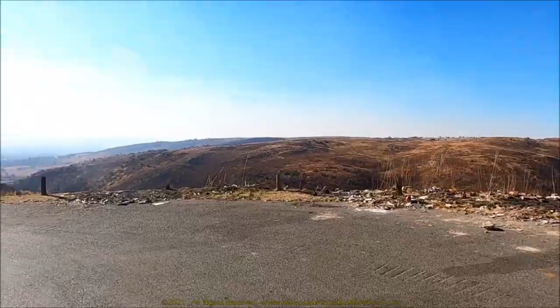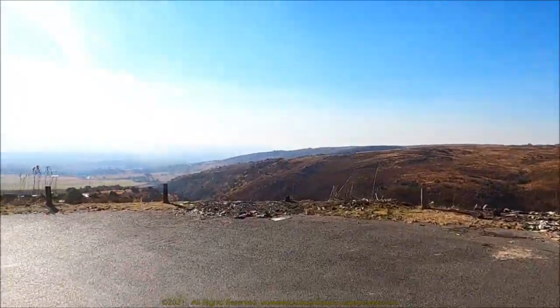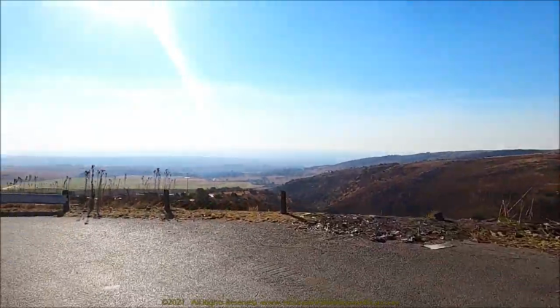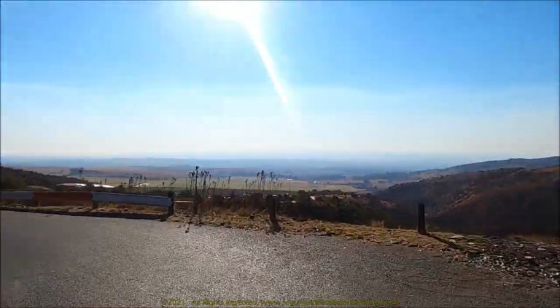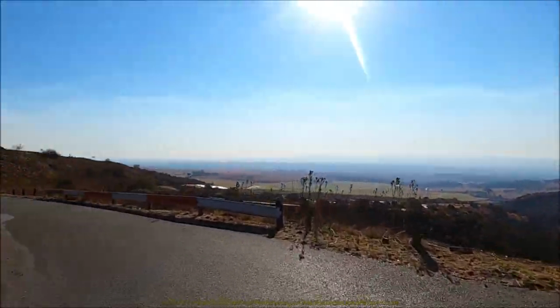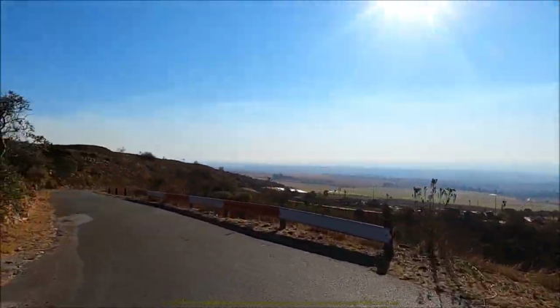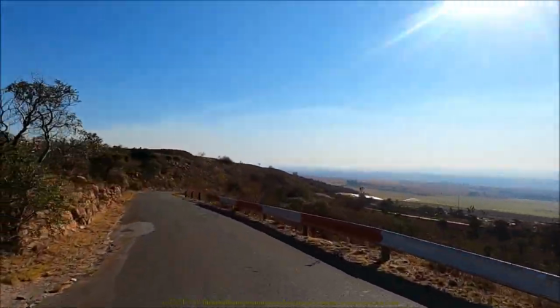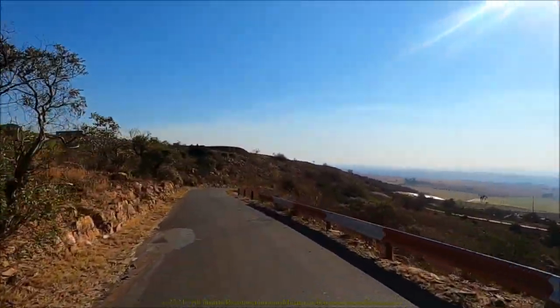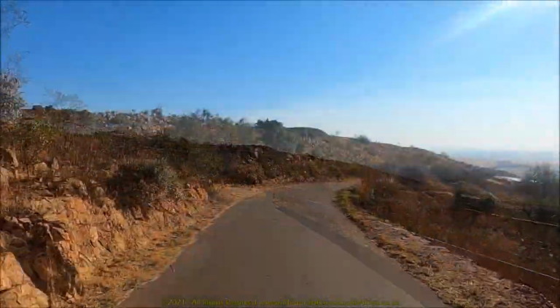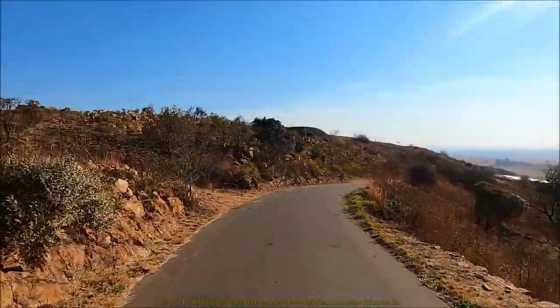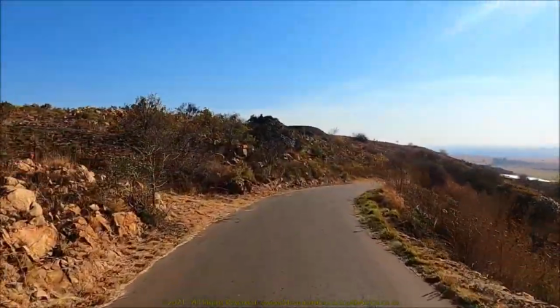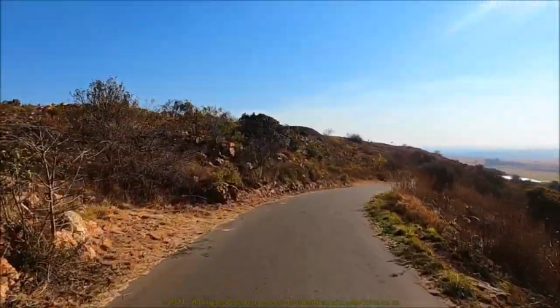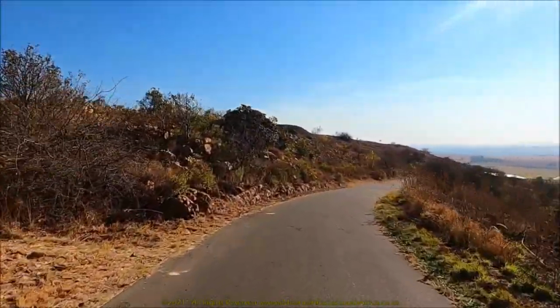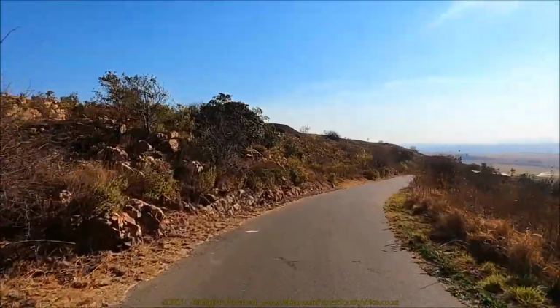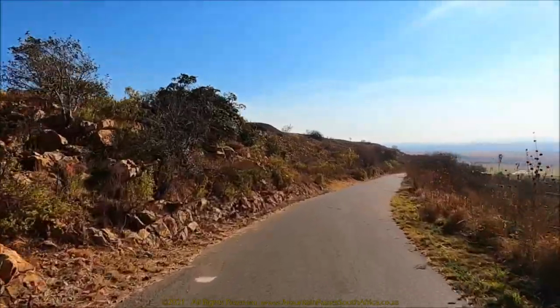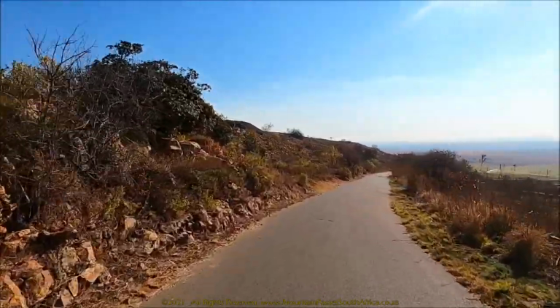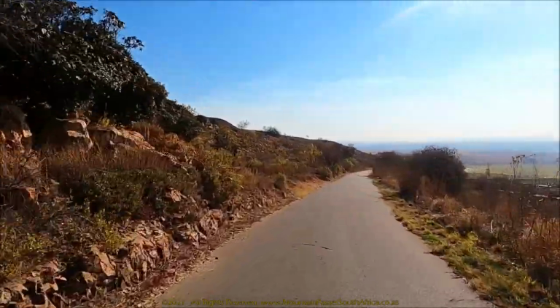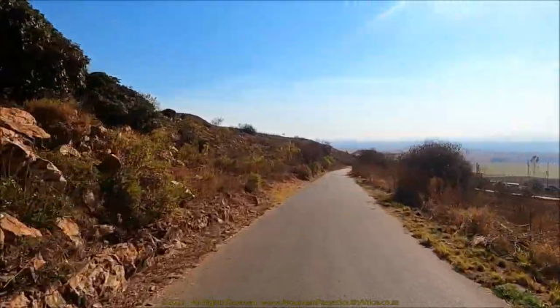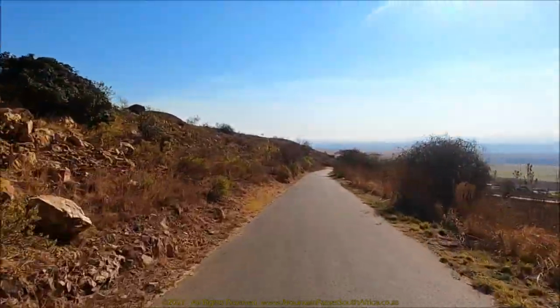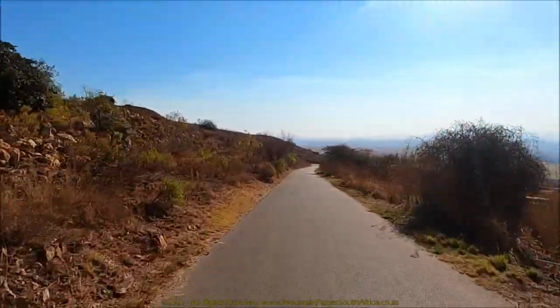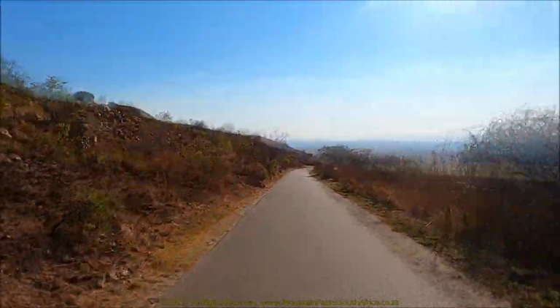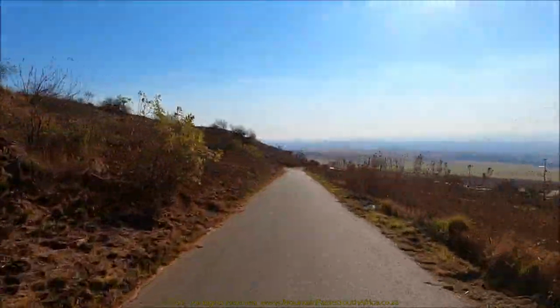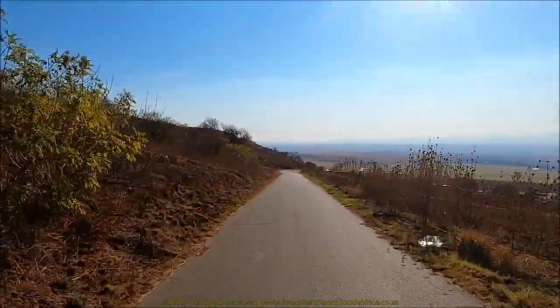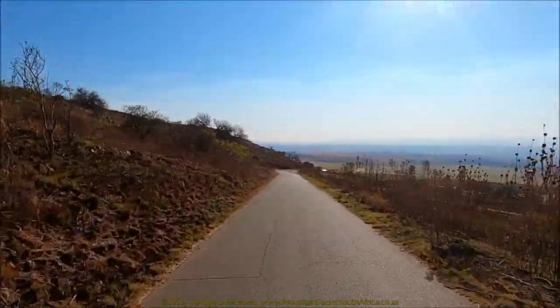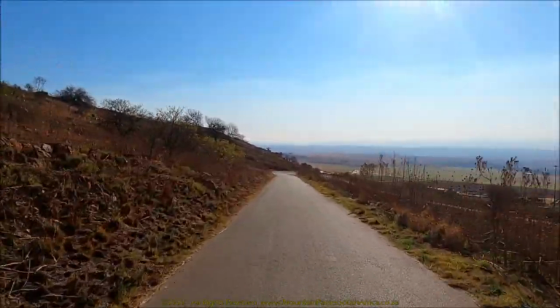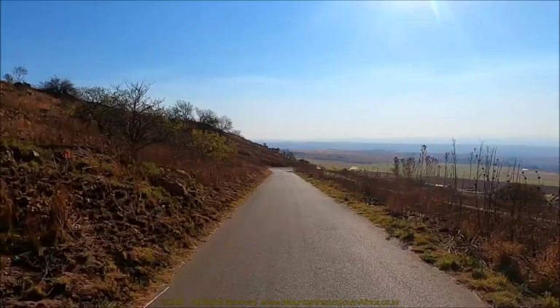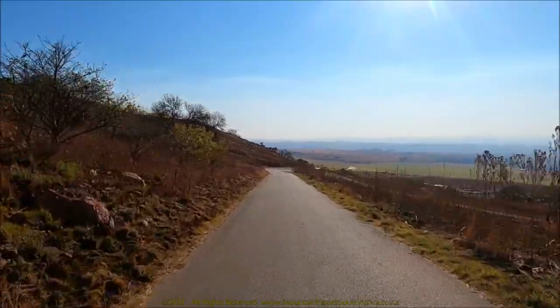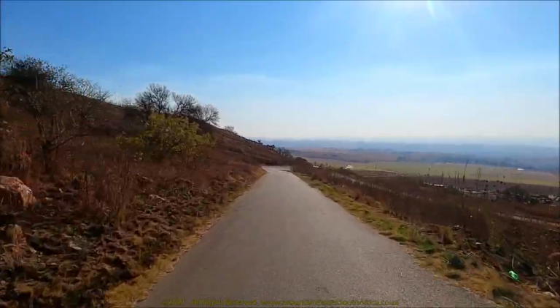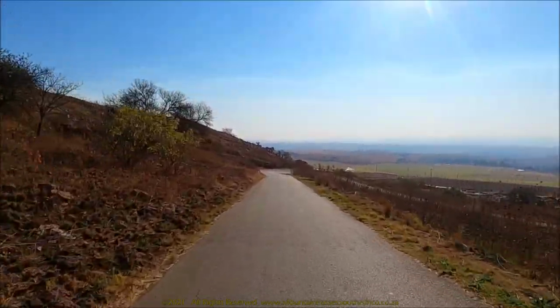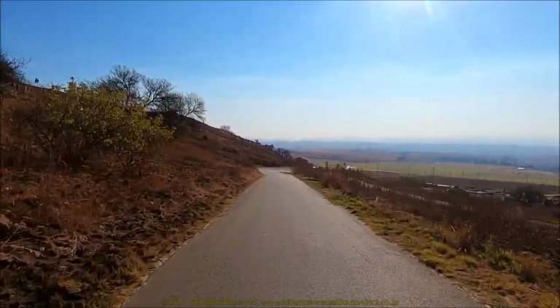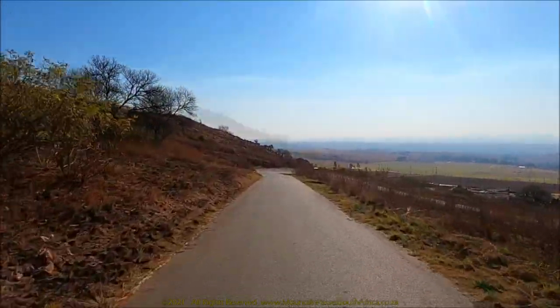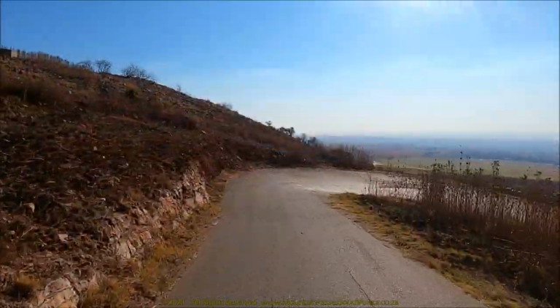Within 150 meters the first left-hand hairpin makes its appearance — it's a tightly radiused corner of 165 degrees. The next leg heads west-northwest for 300 meters where the next hairpin awaits.